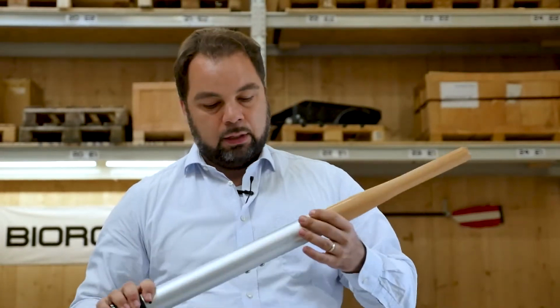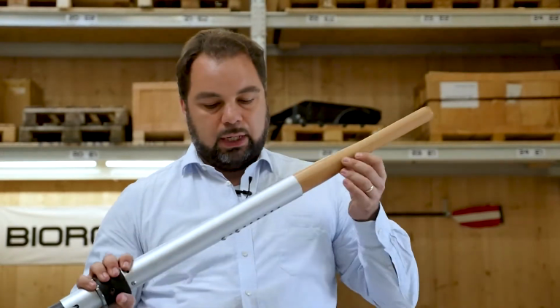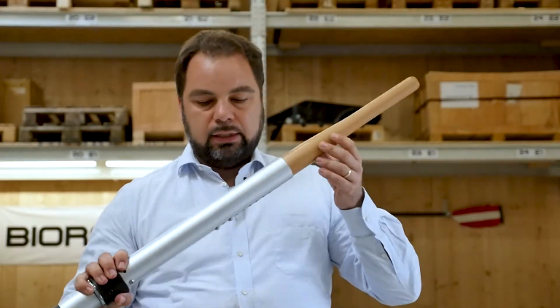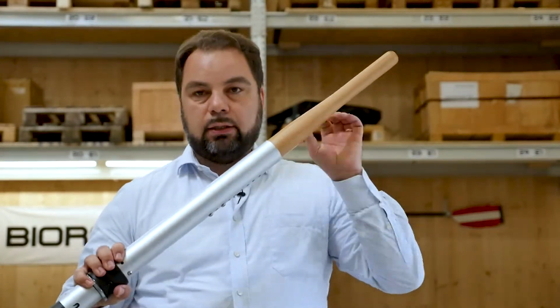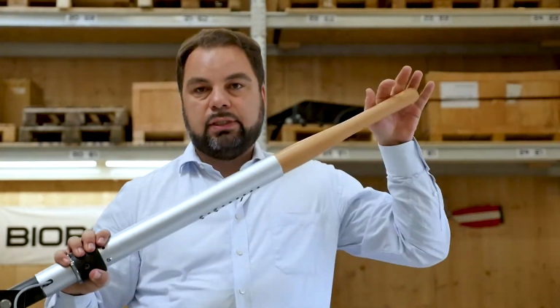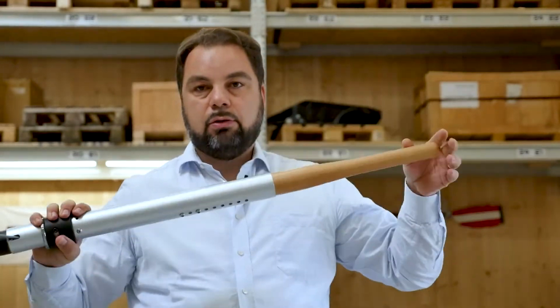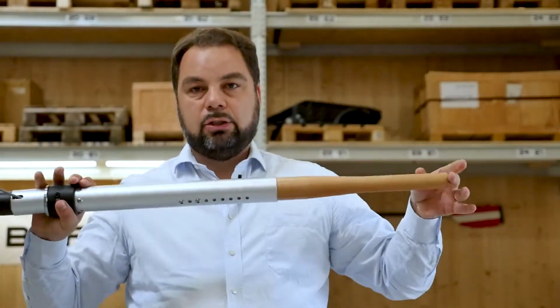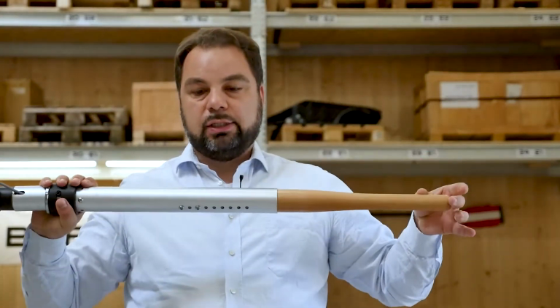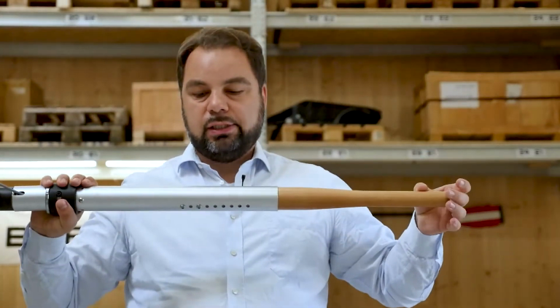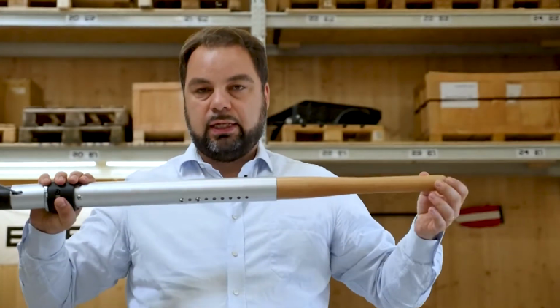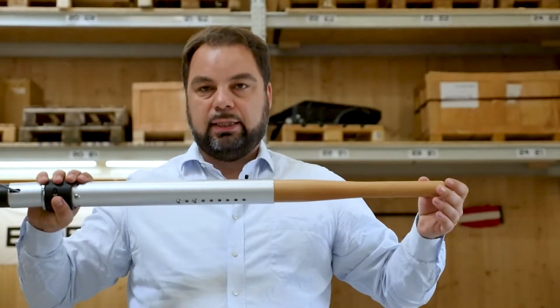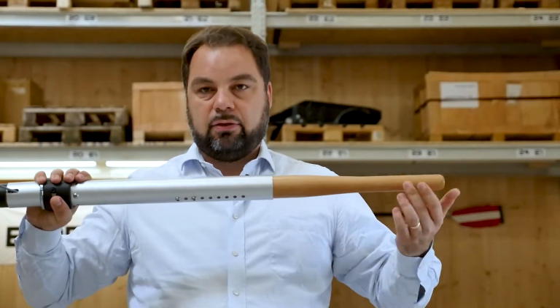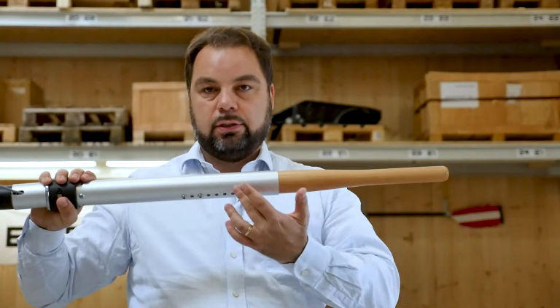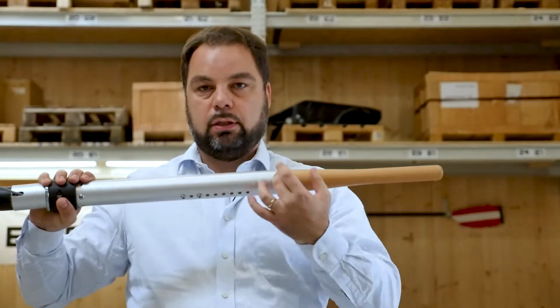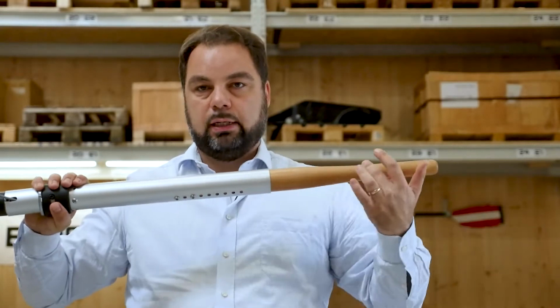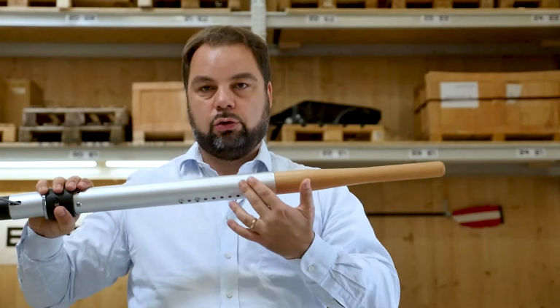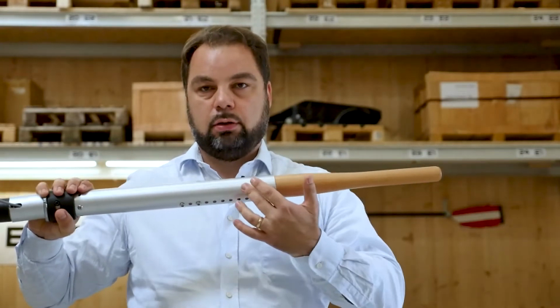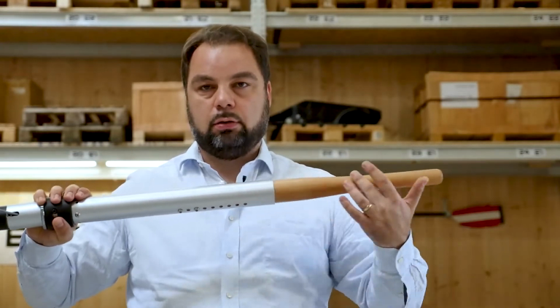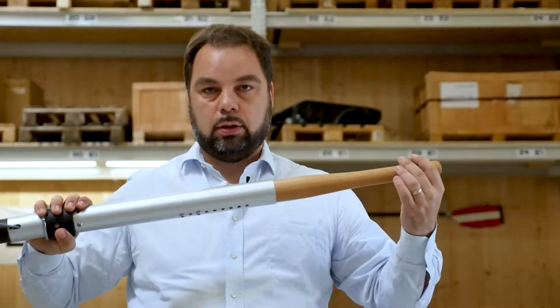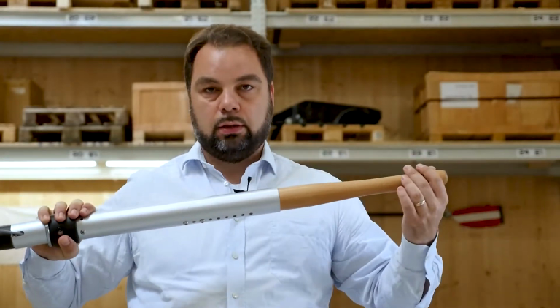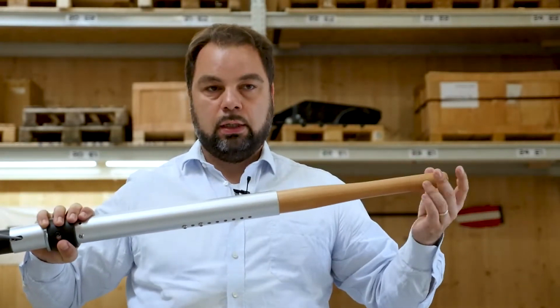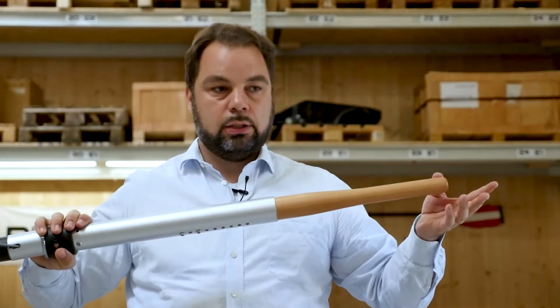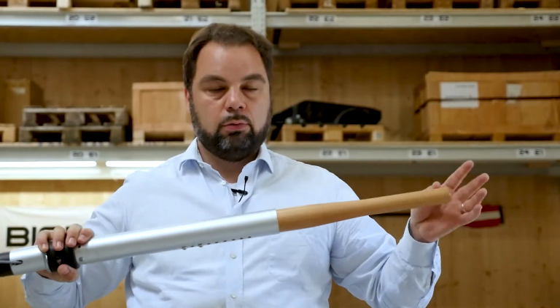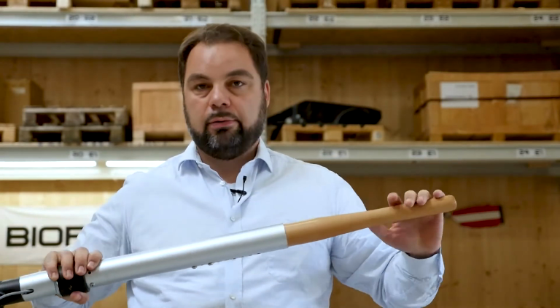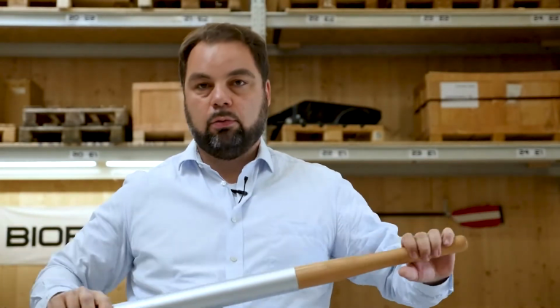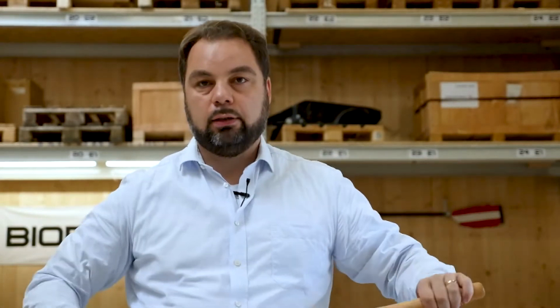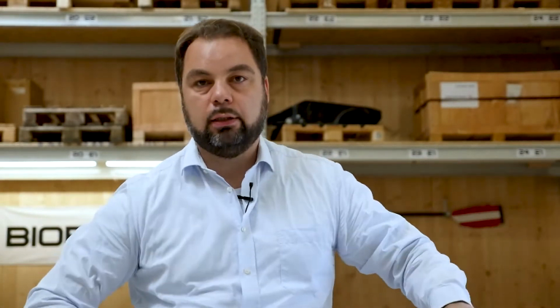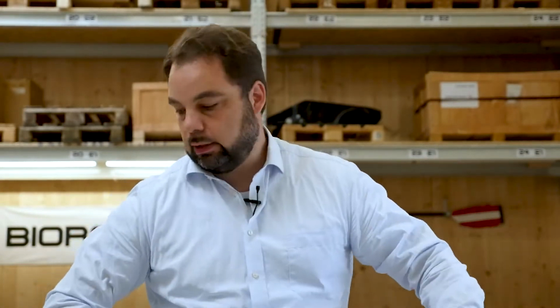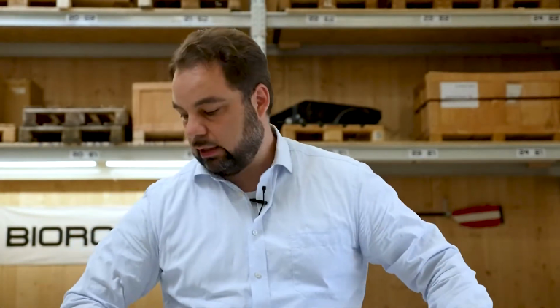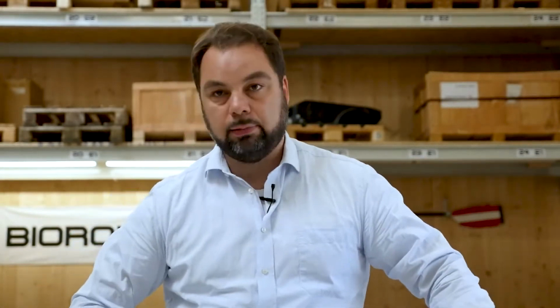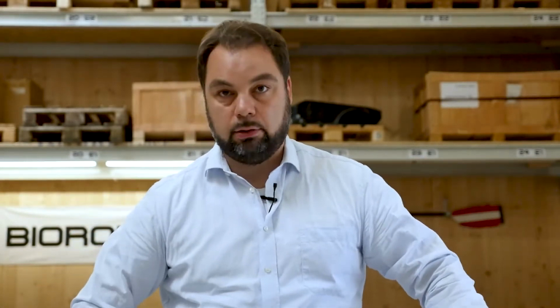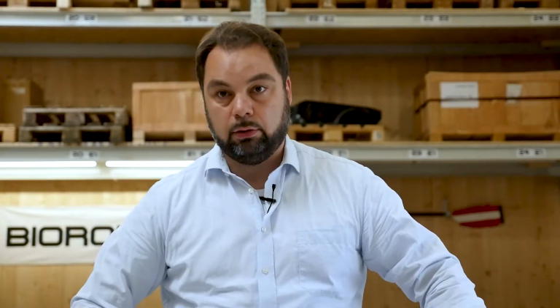What I didn't tell you is that you can also adjust this thing in length — you can make it shorter or longer — so whatever you want, and you can set it up like your boat.